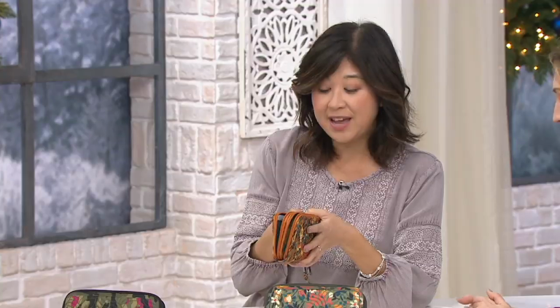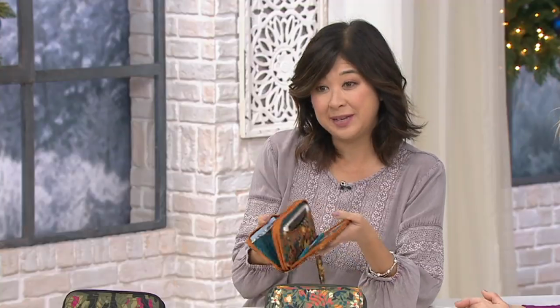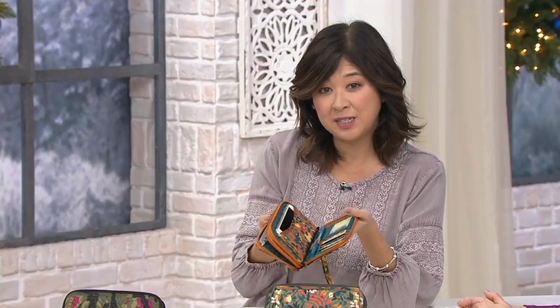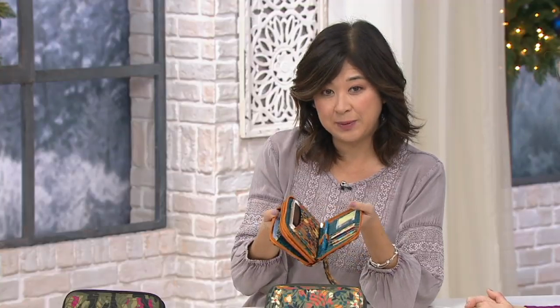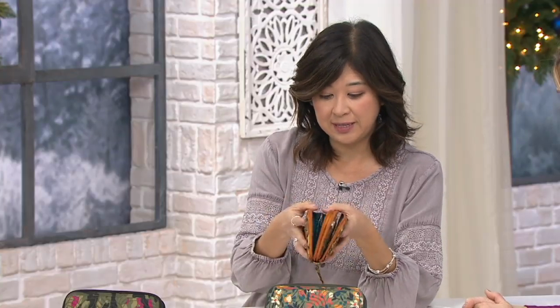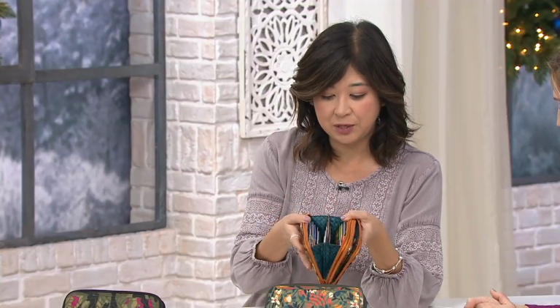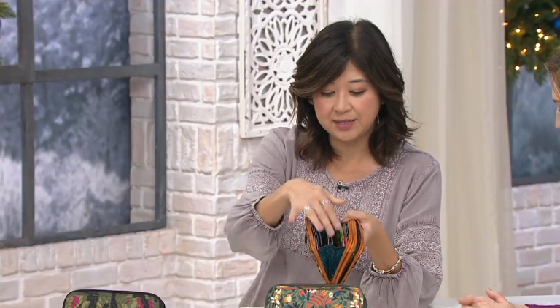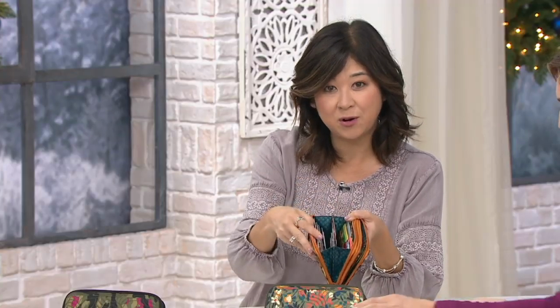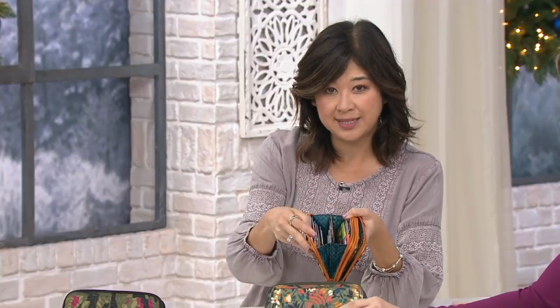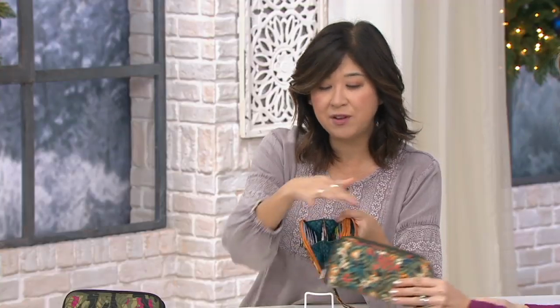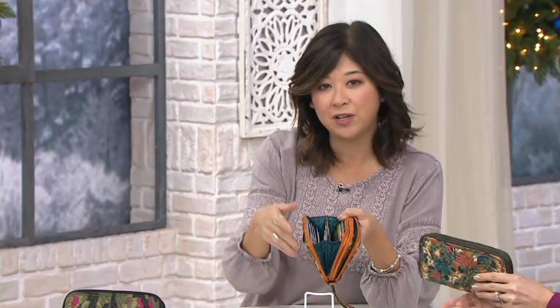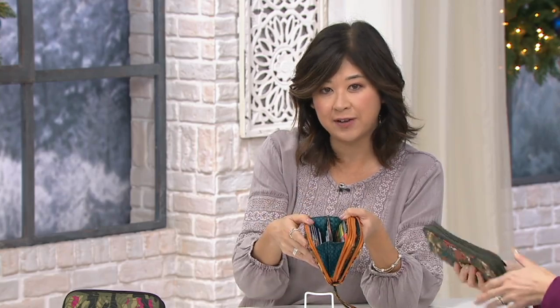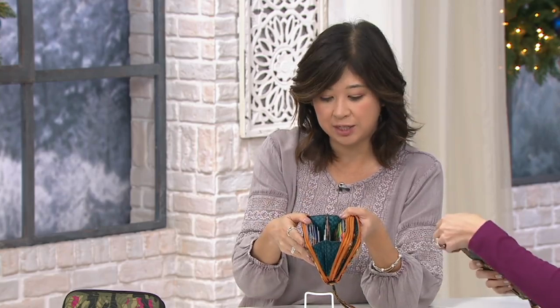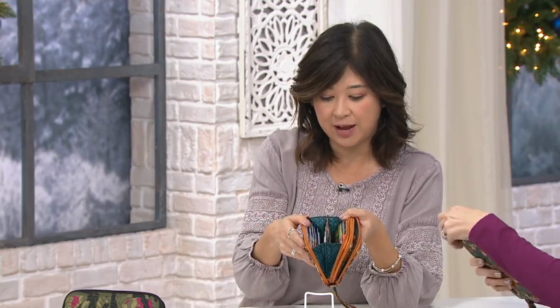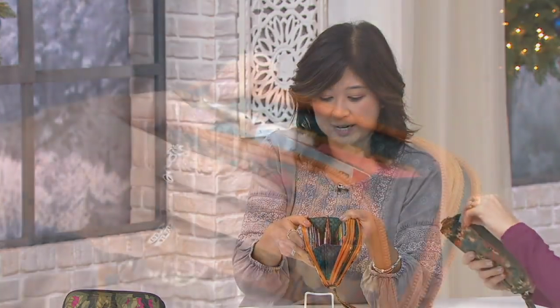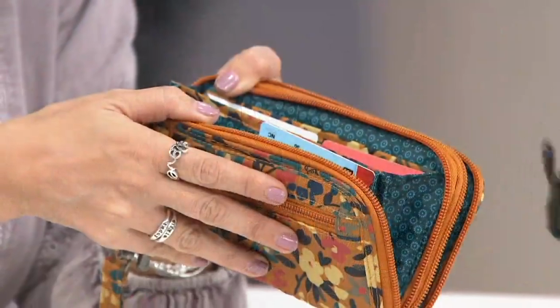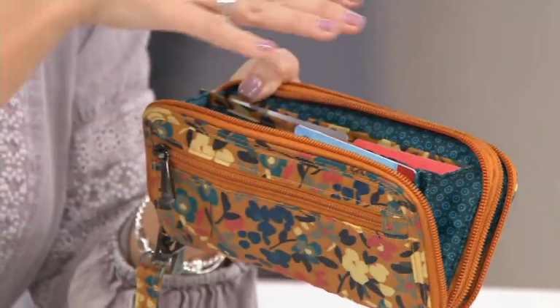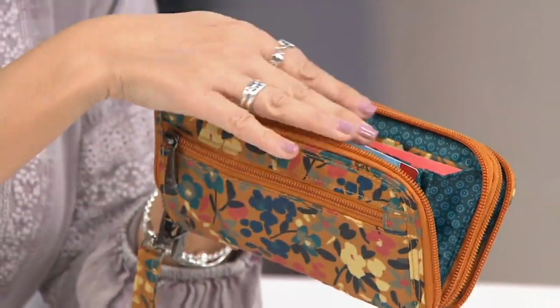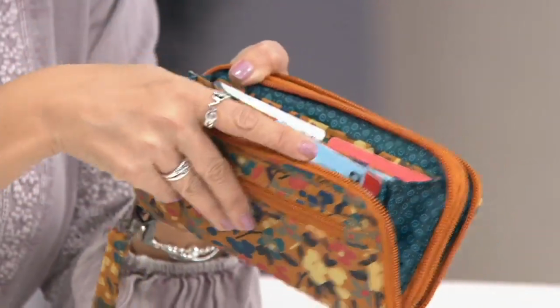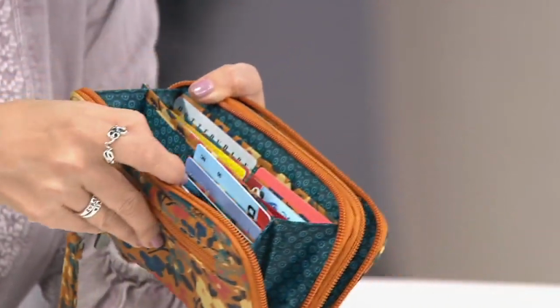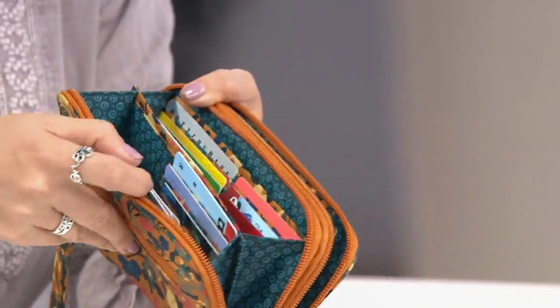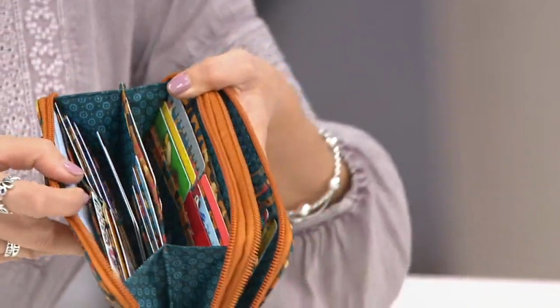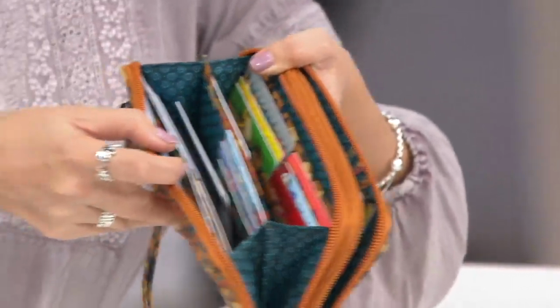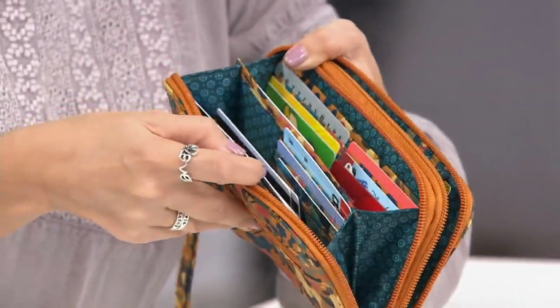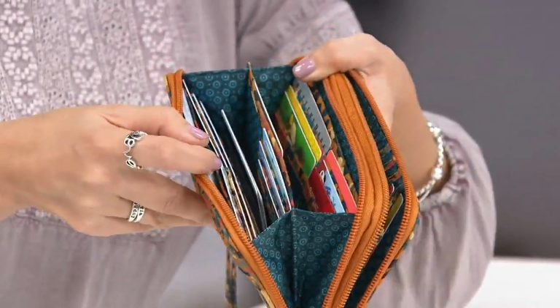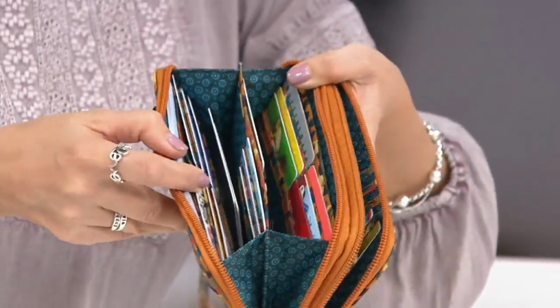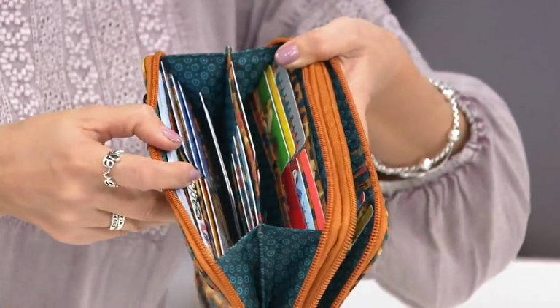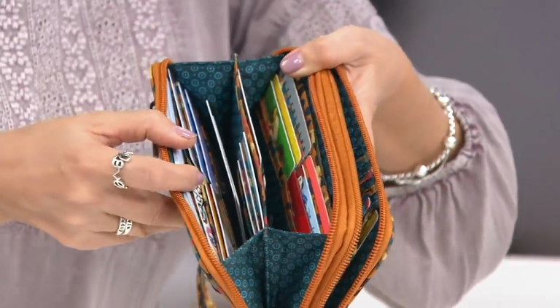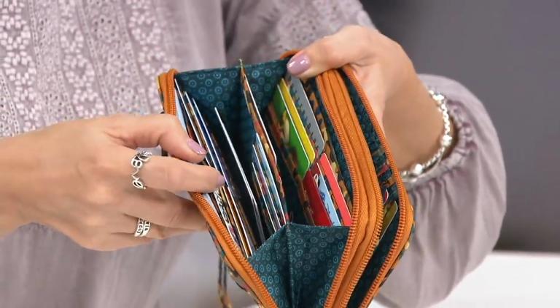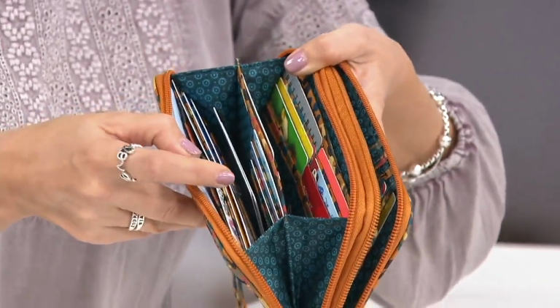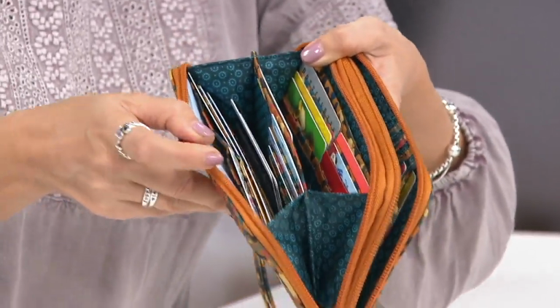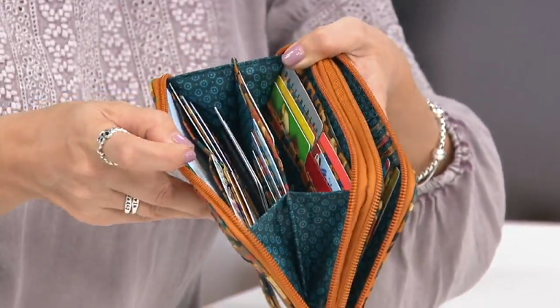It's called the Splits because it's split into two. On this side — the accordion side — everything is fully RFID shielded, so you have that protection. In this side alone, there are 18 card slots. We know we have all those membership cards, punch cards, and everything.